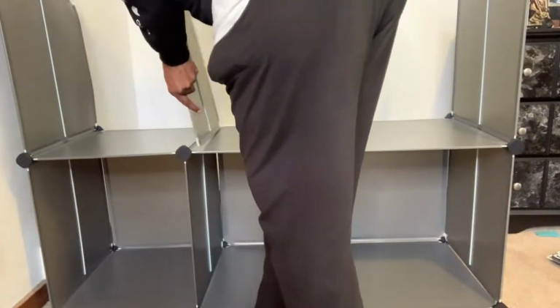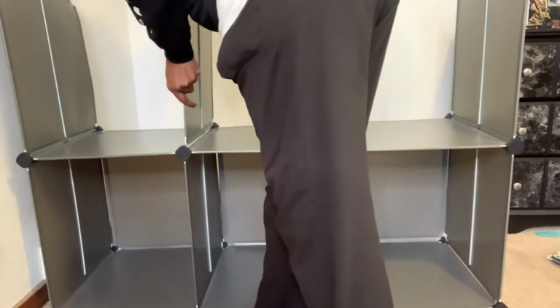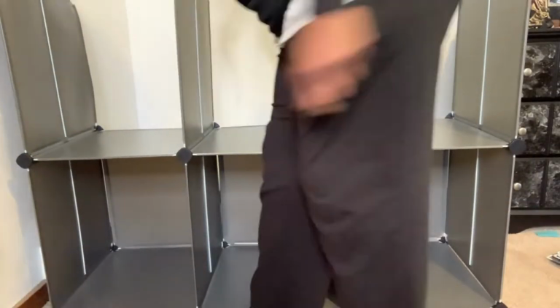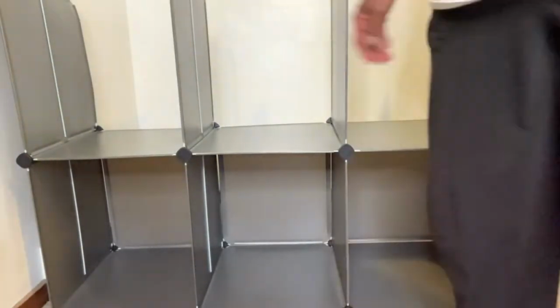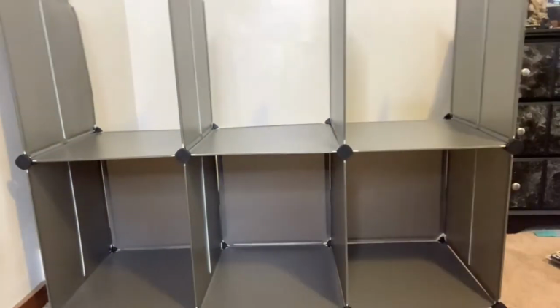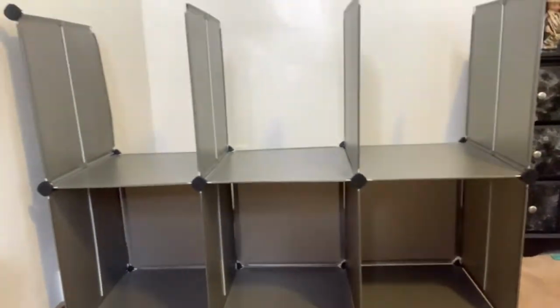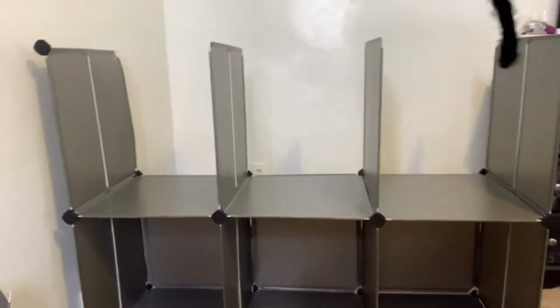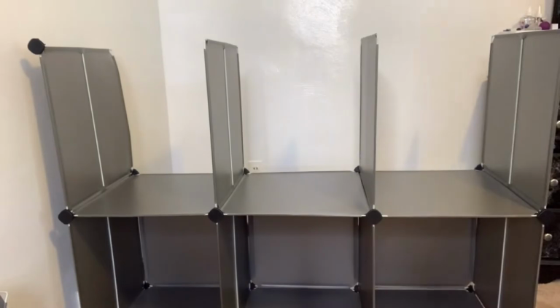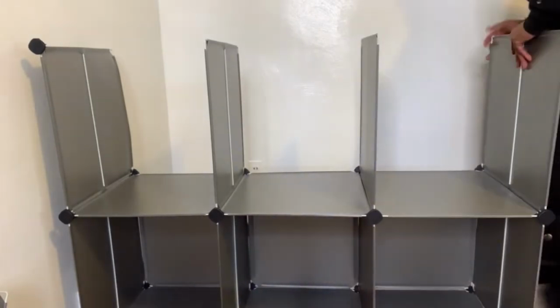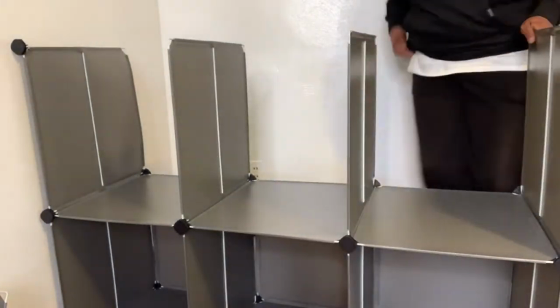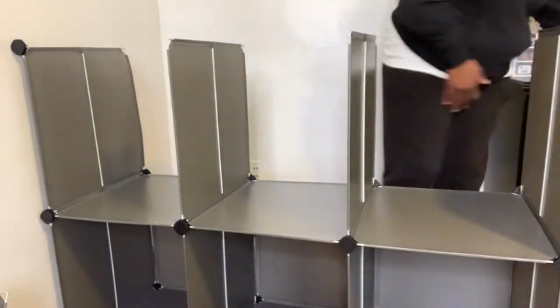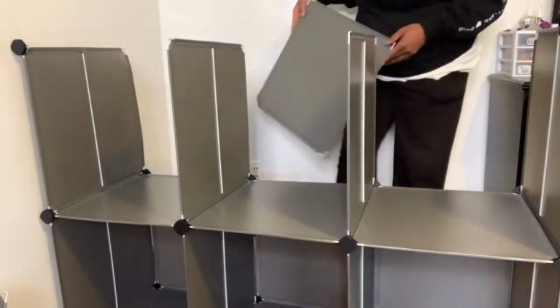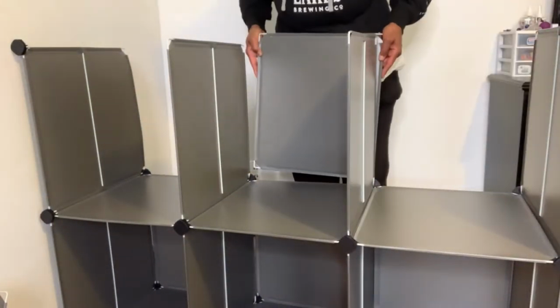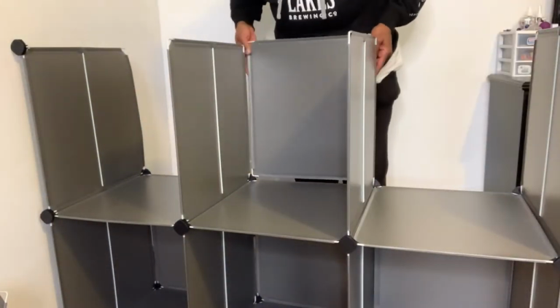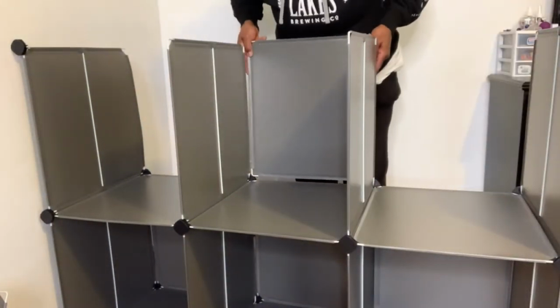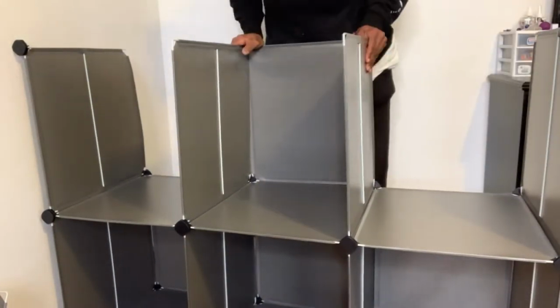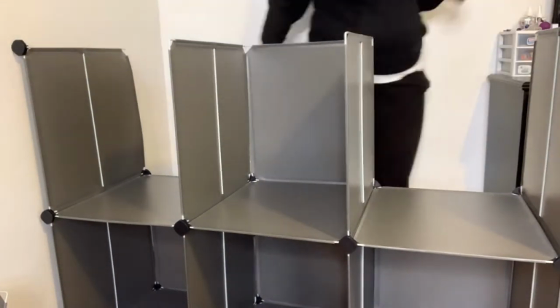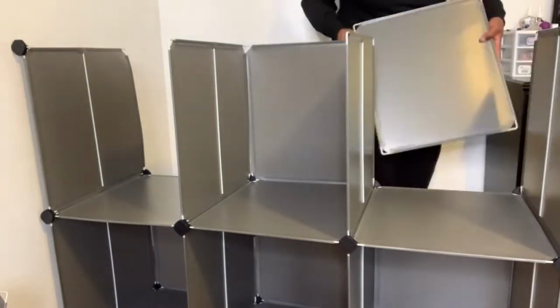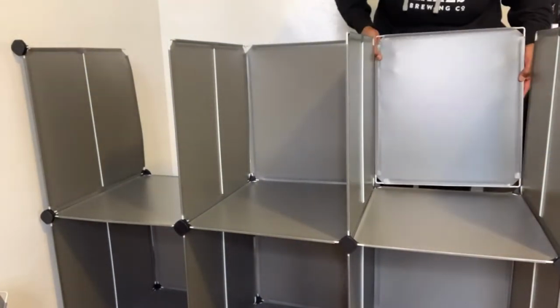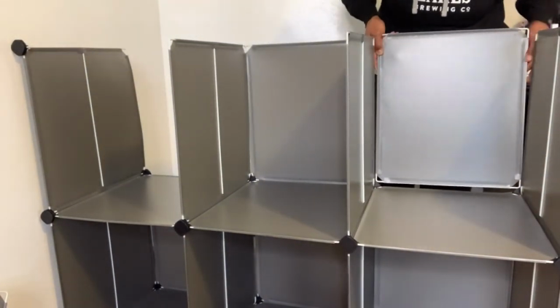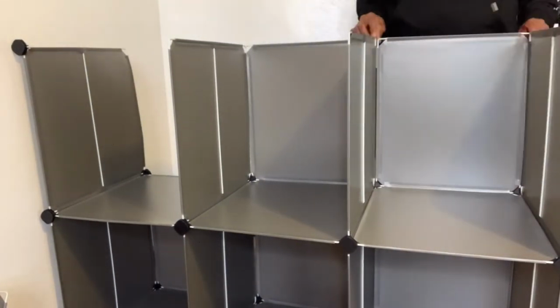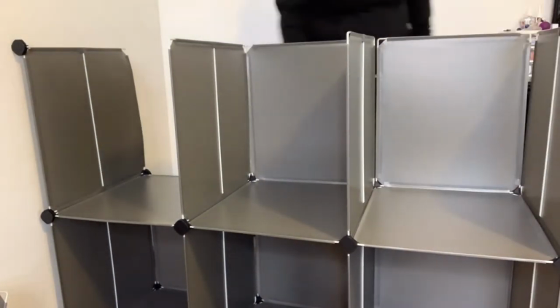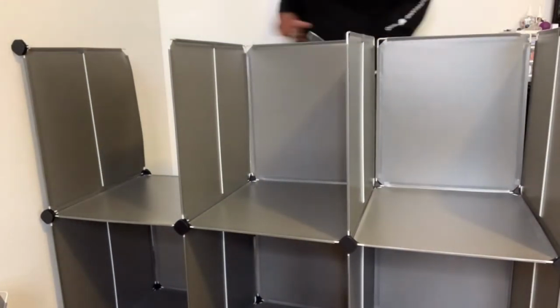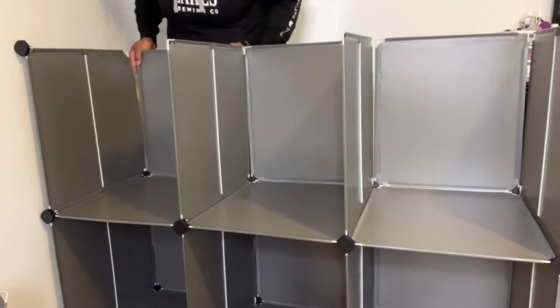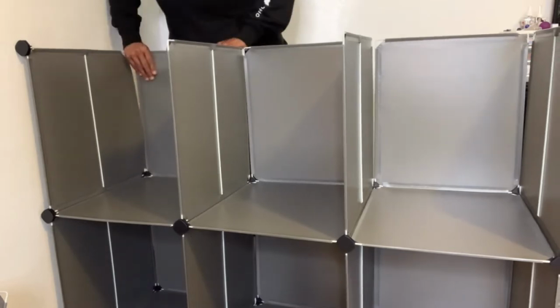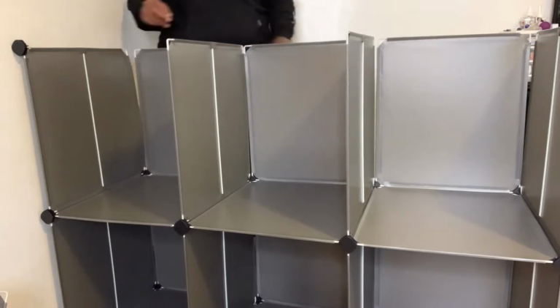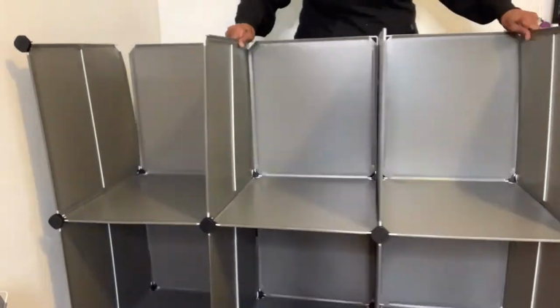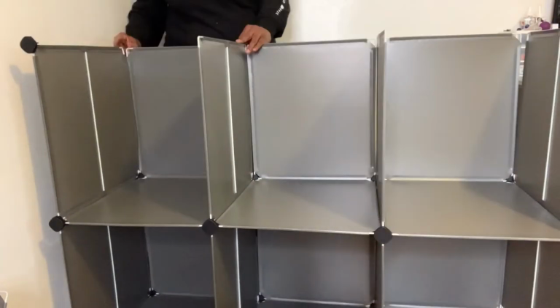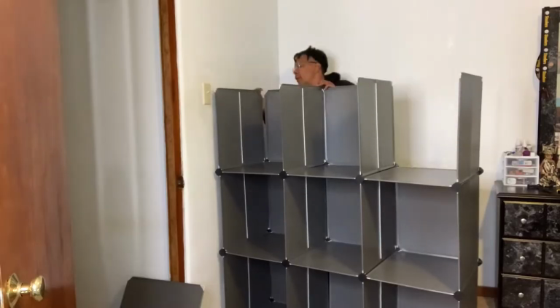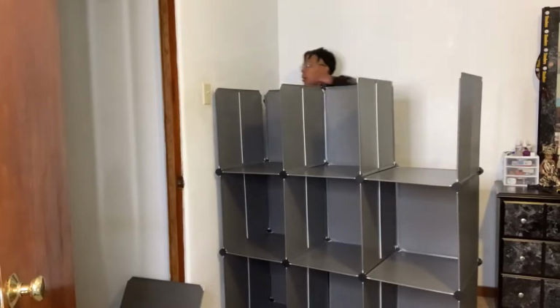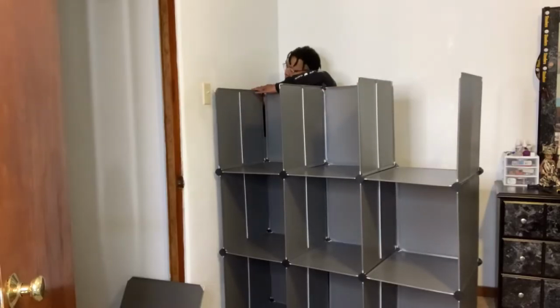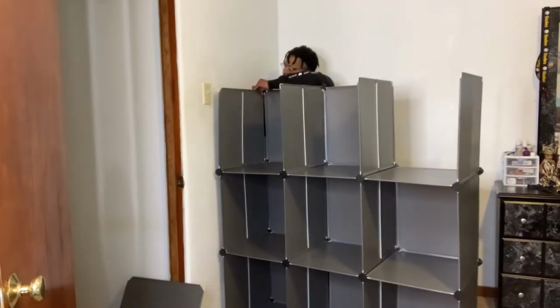This wardrobe organizer is great for baby clothes, shelving, toys — you name it. It's 100% modular storage. It's dustproof and durable.